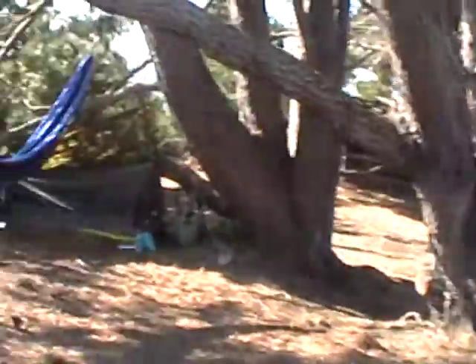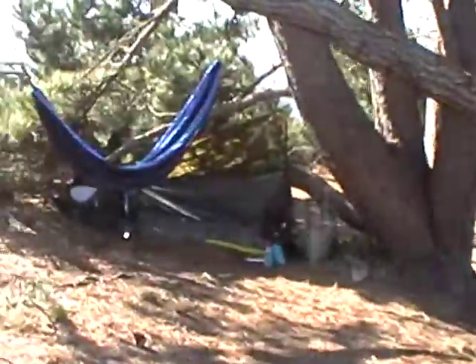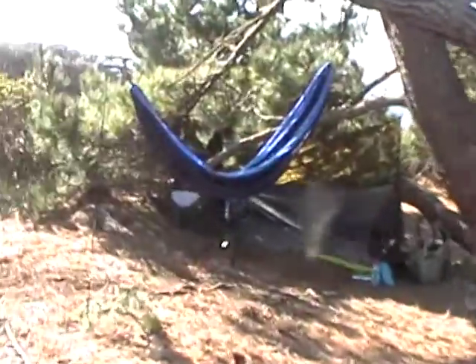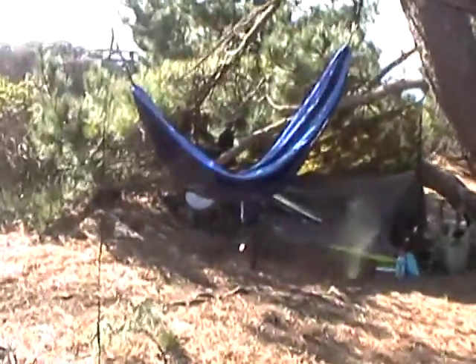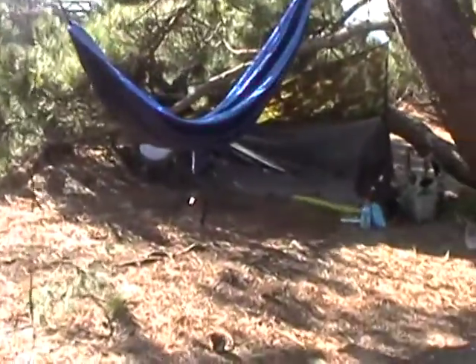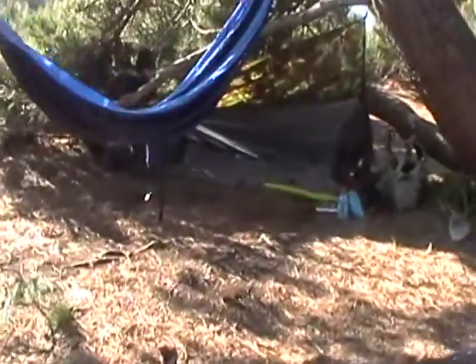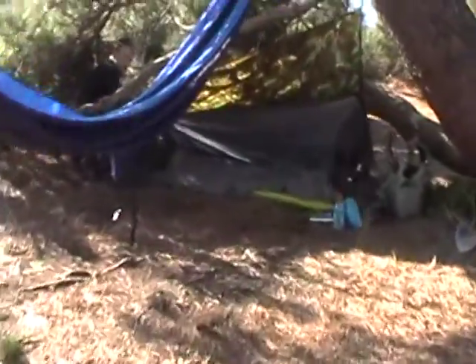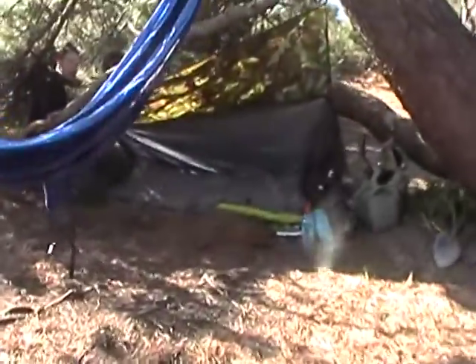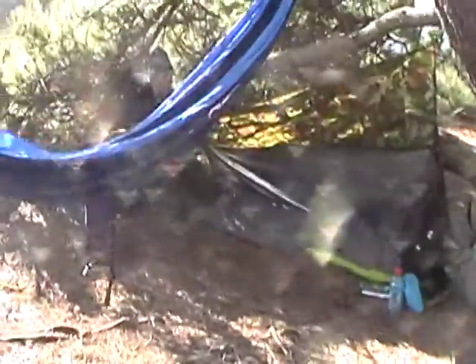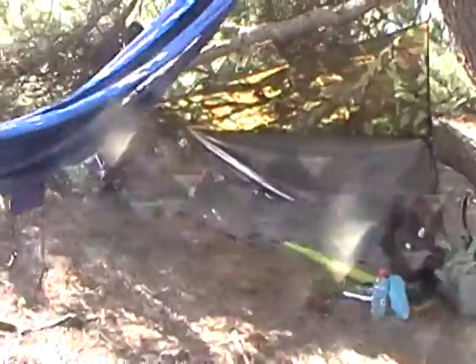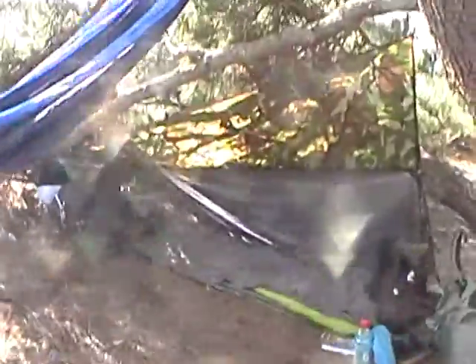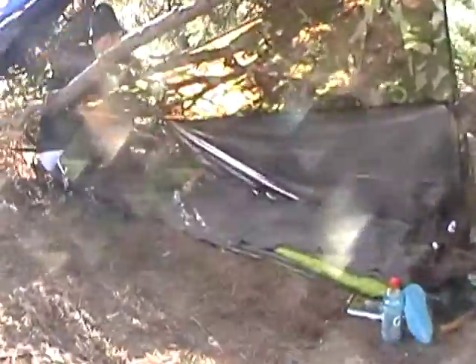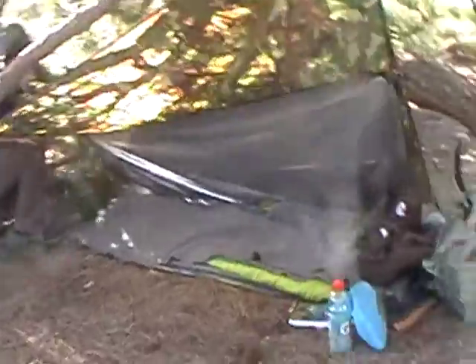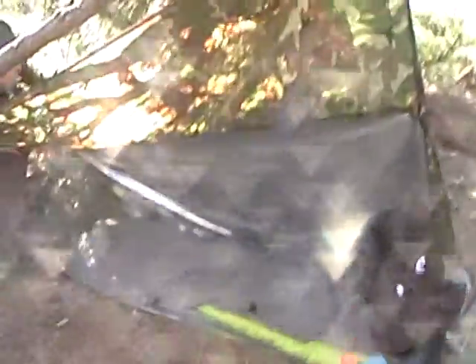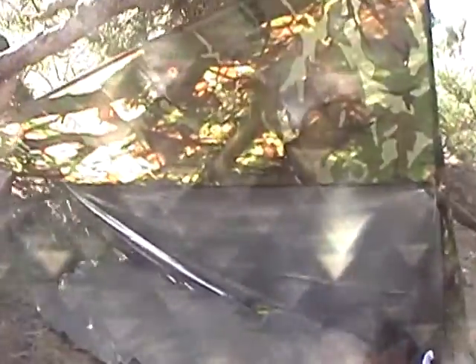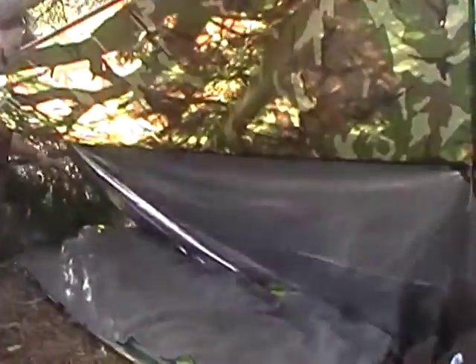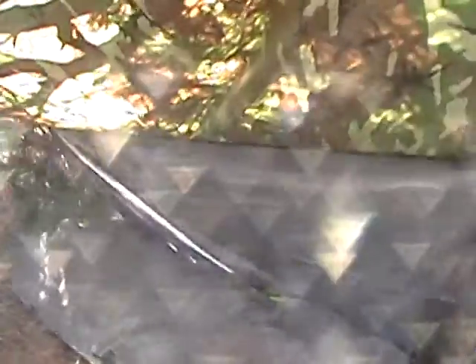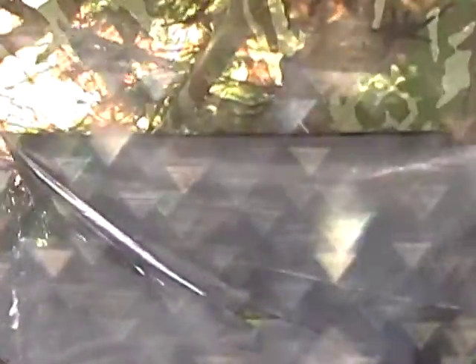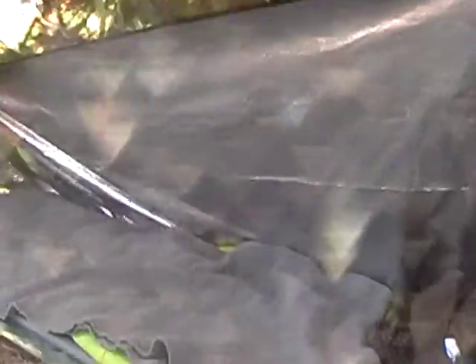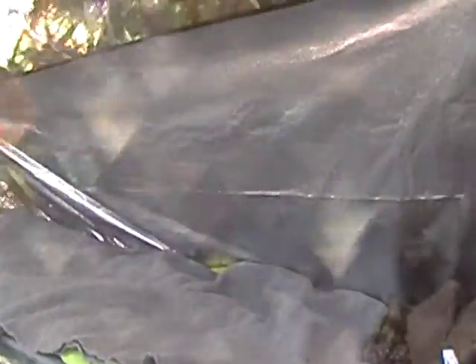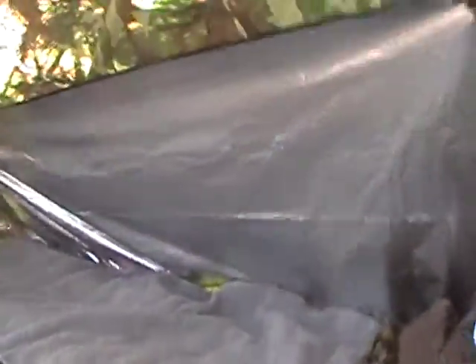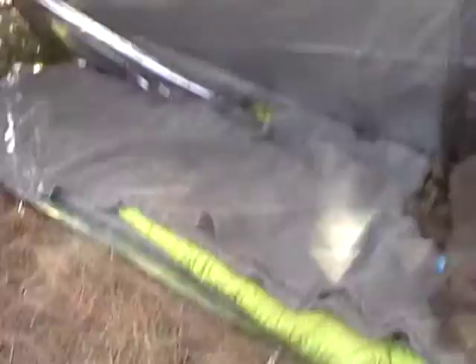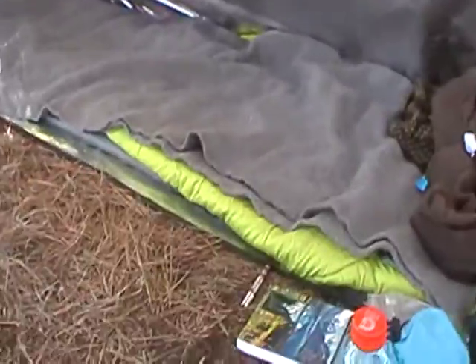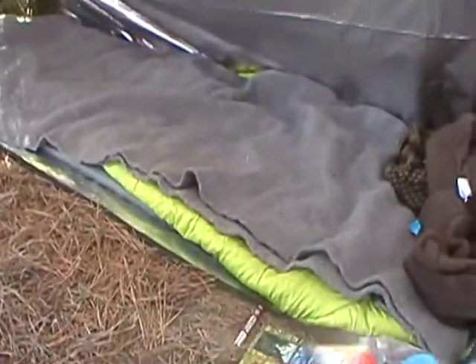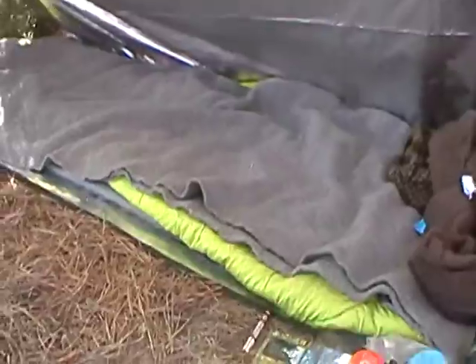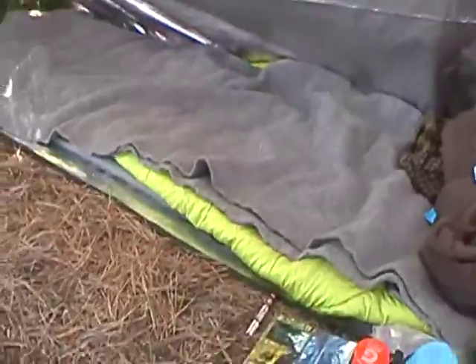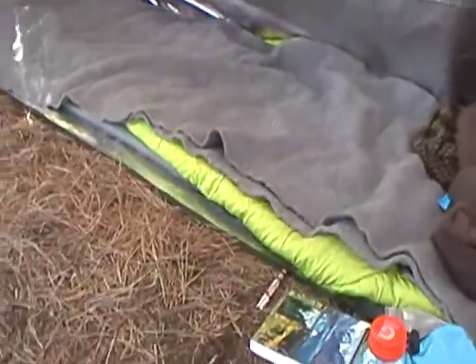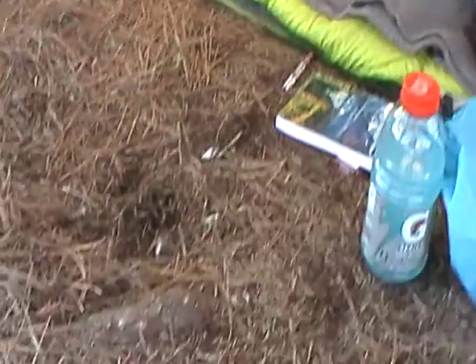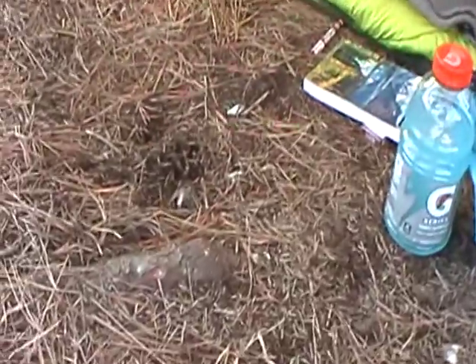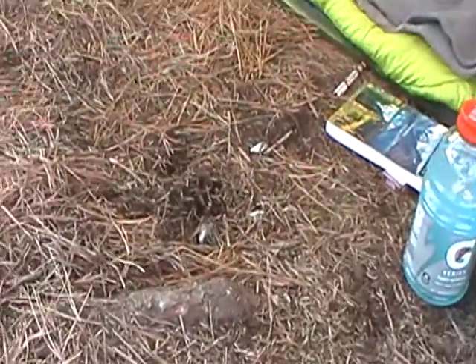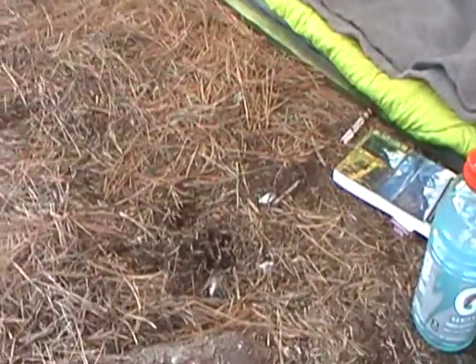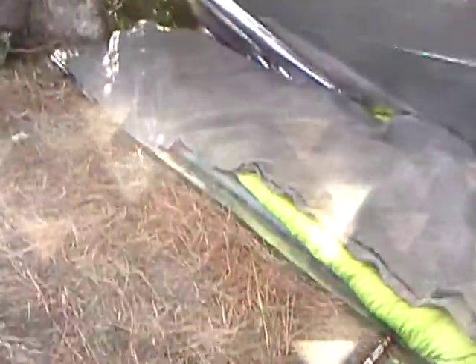And here is Daniel. He's made a very nice tarp shelter. It's got the reflective blanket and a lot of insulation on the ground, and even underneath is all pine needles, so it's very soft.